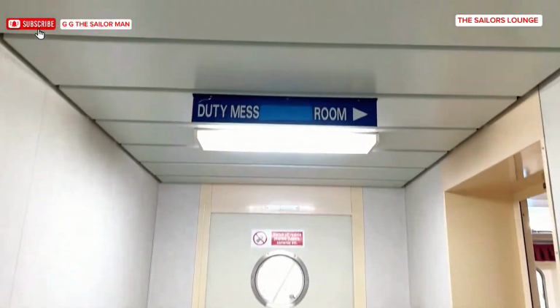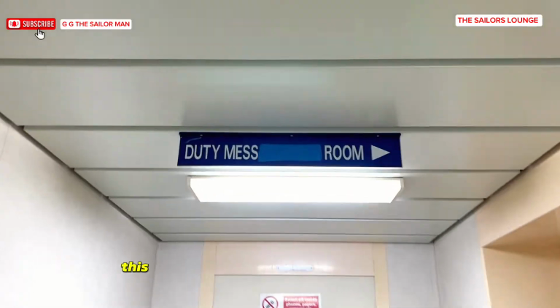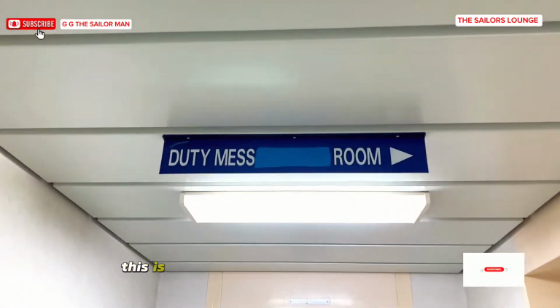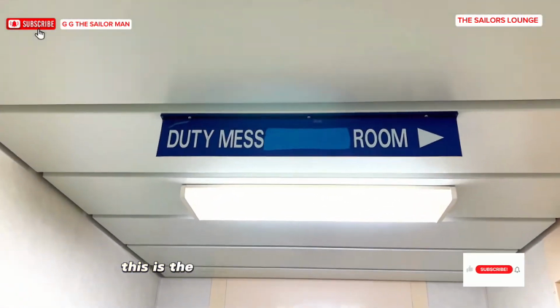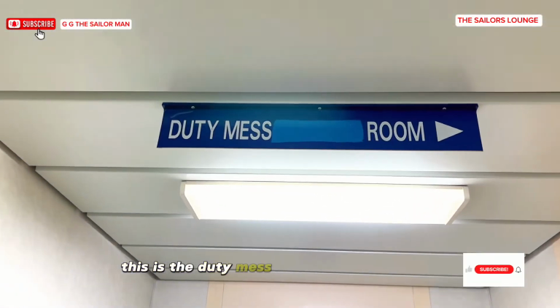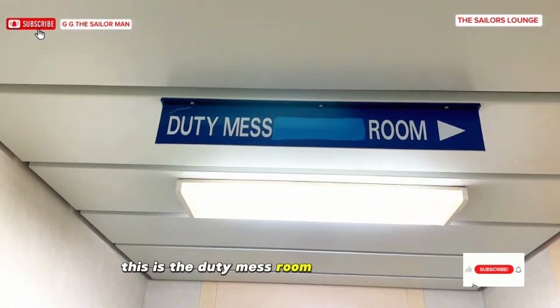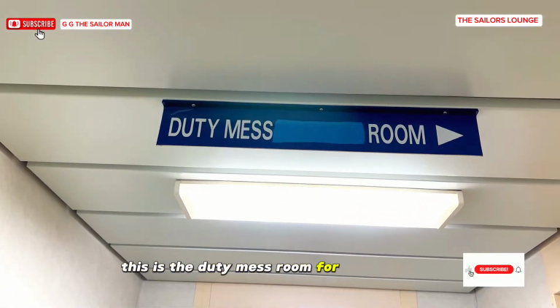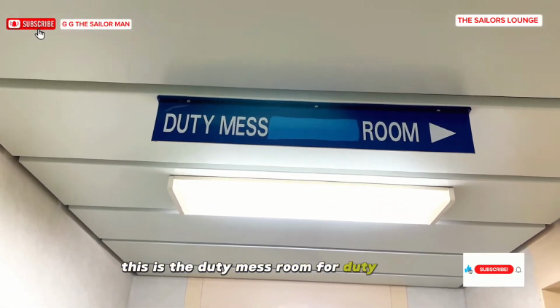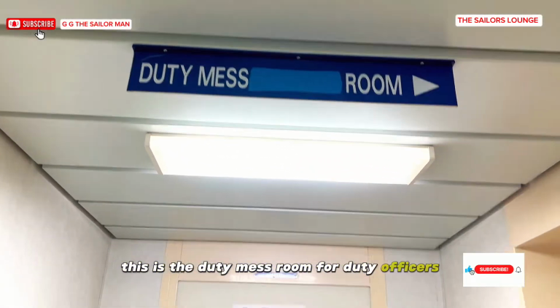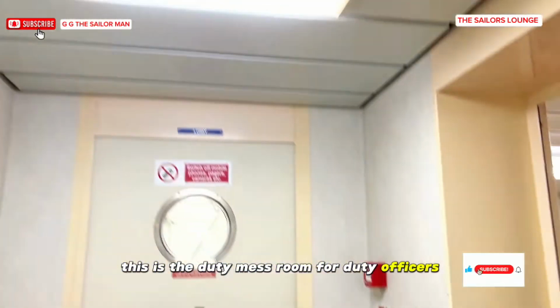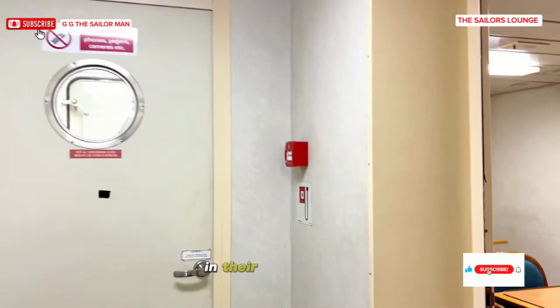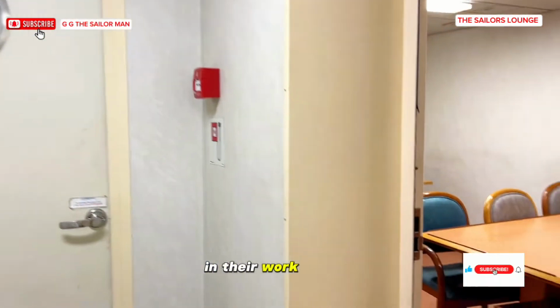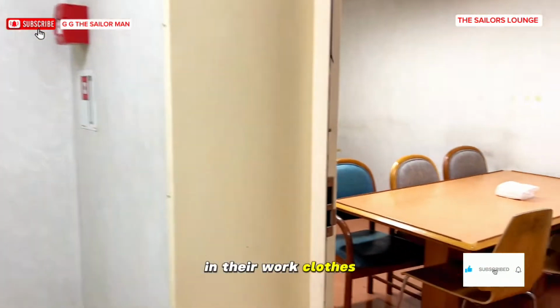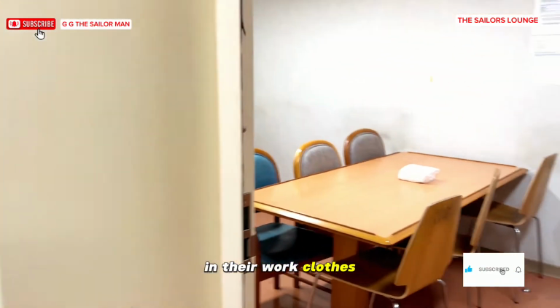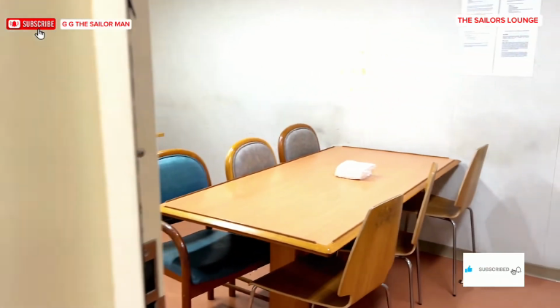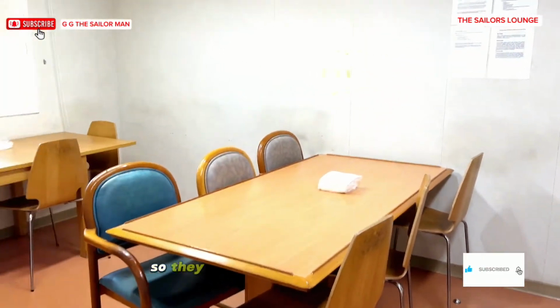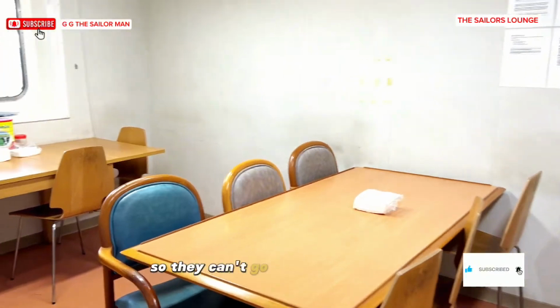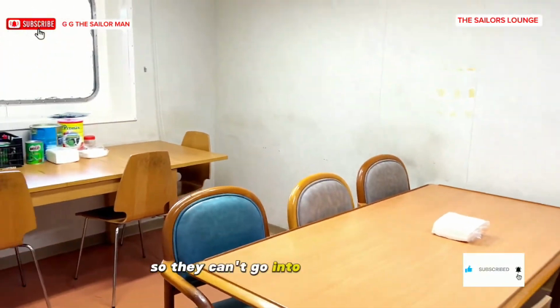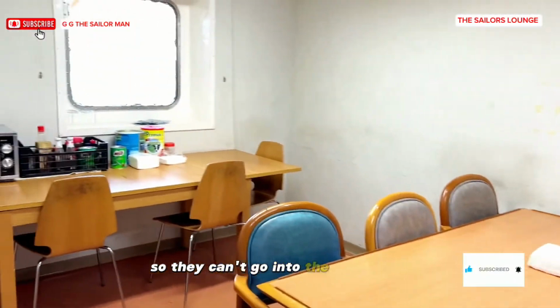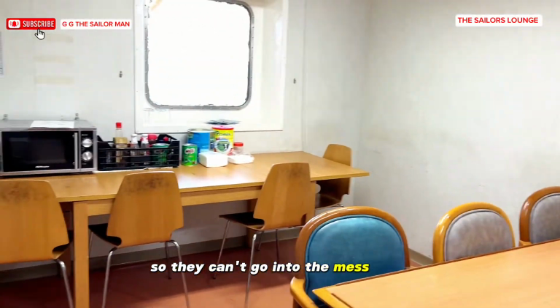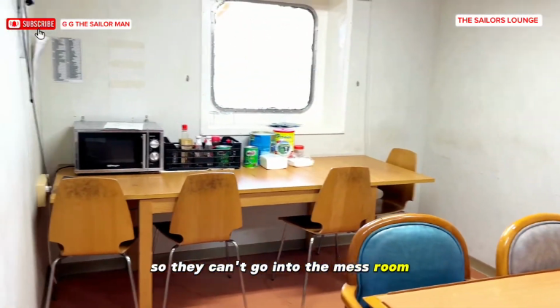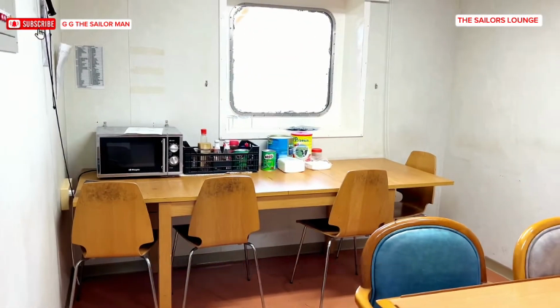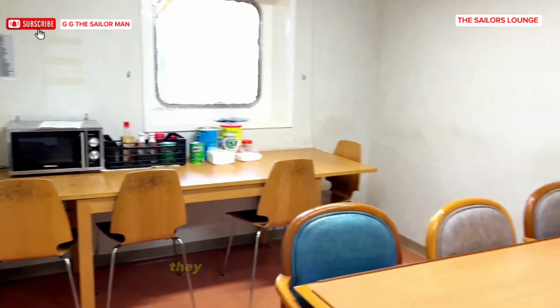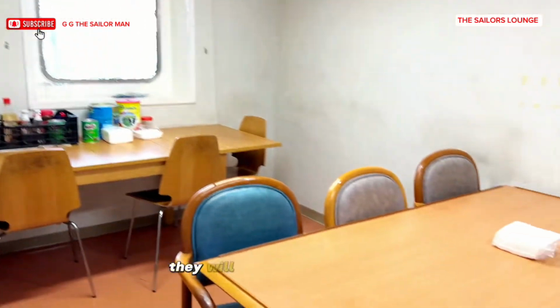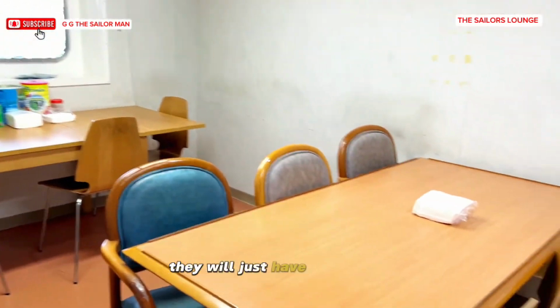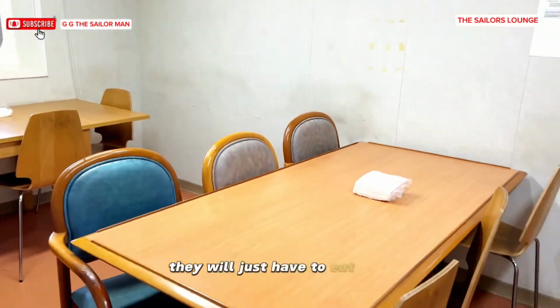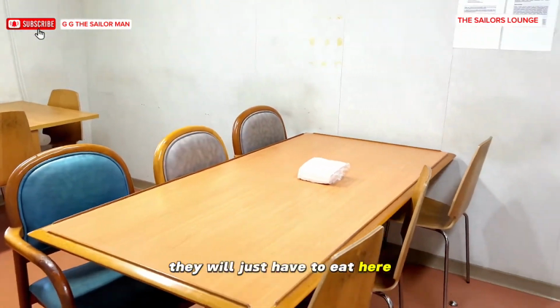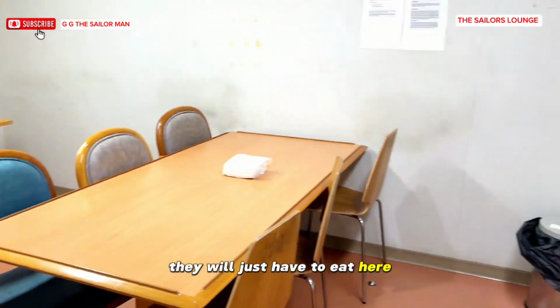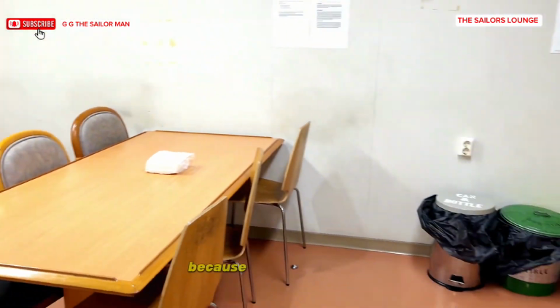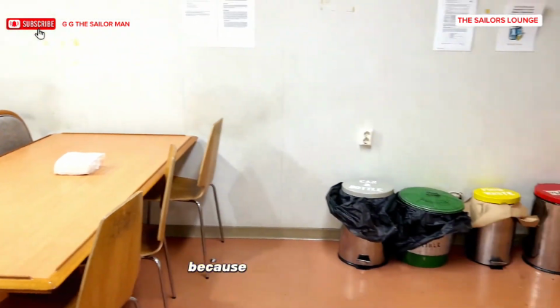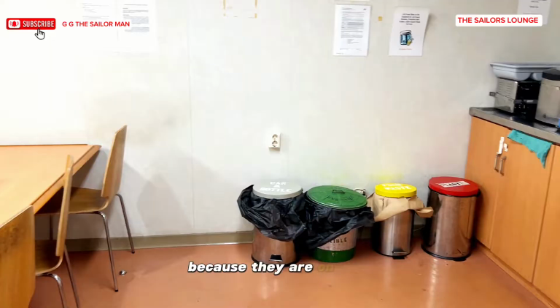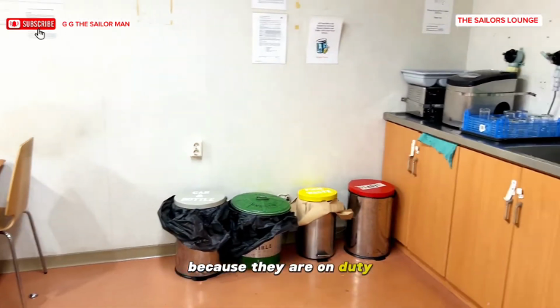This is the duty mess room for duty officers in their work clothes. They can't go into the main mess room, so they just have to eat here because they are on duty.